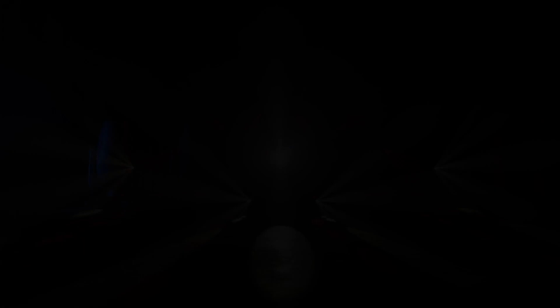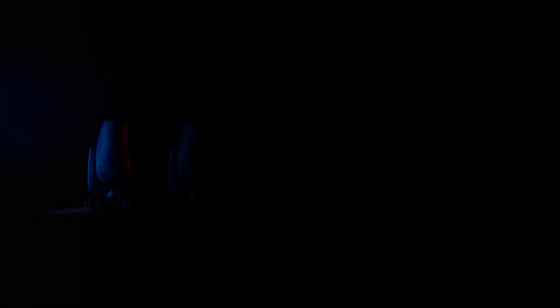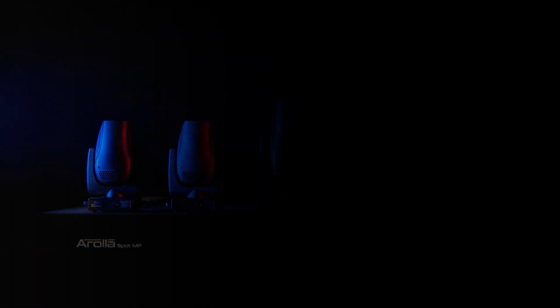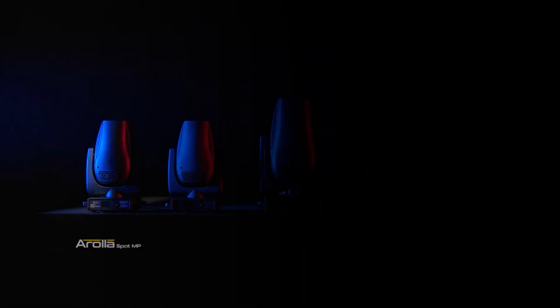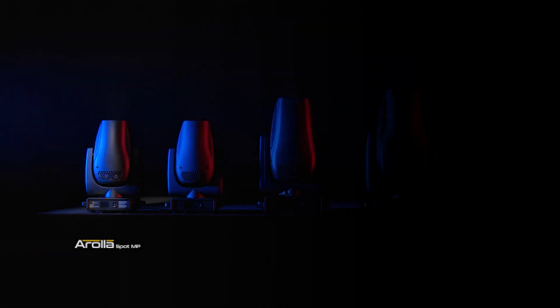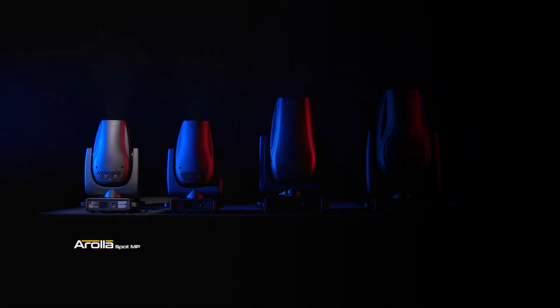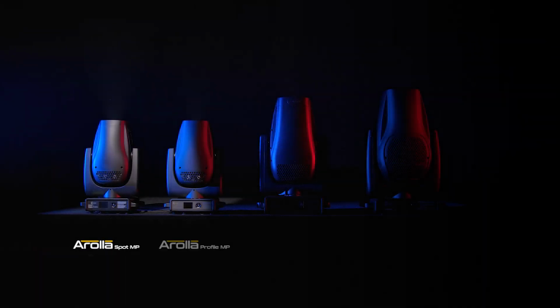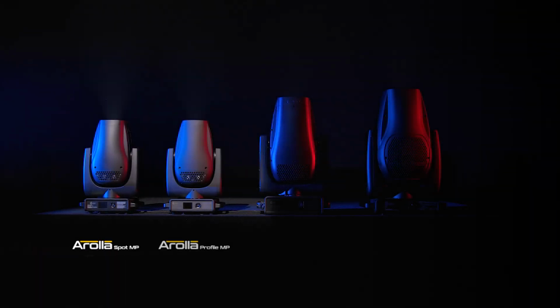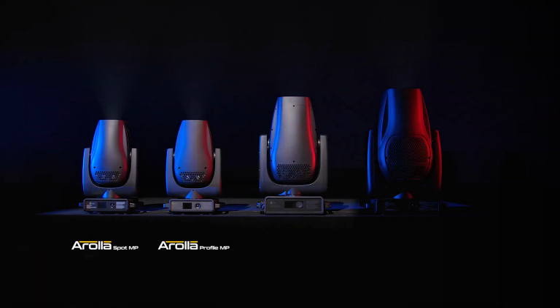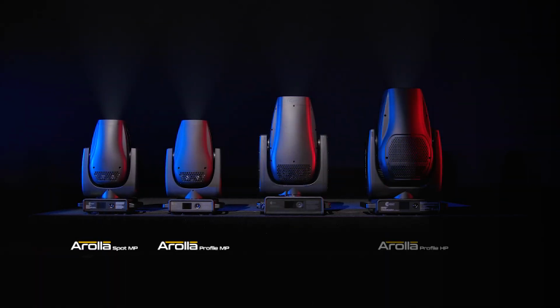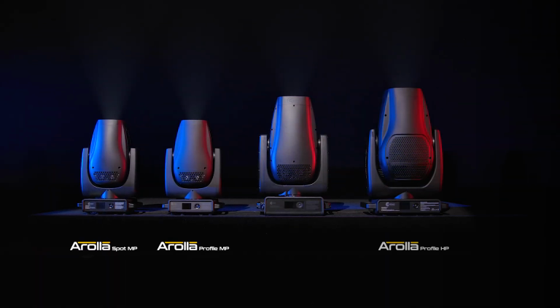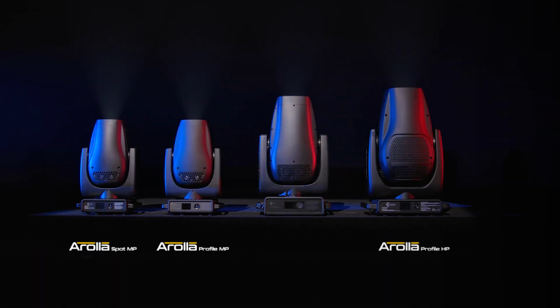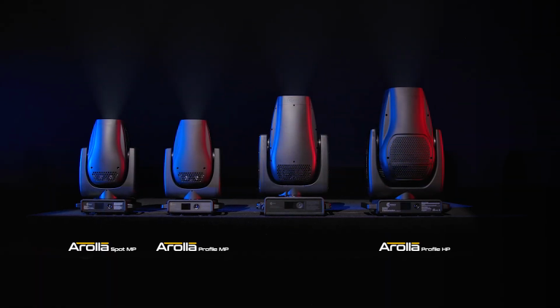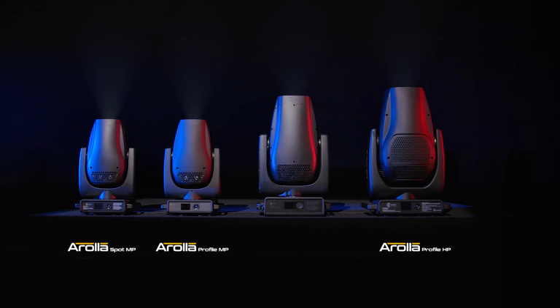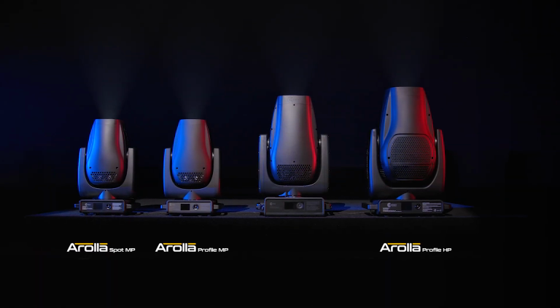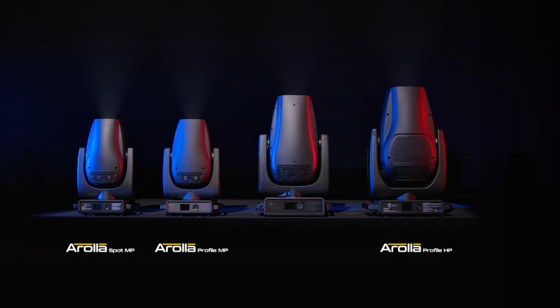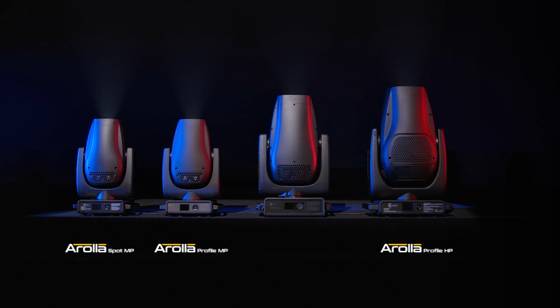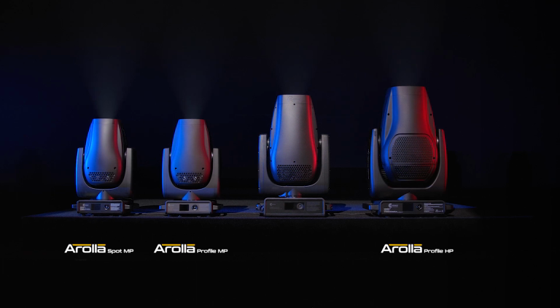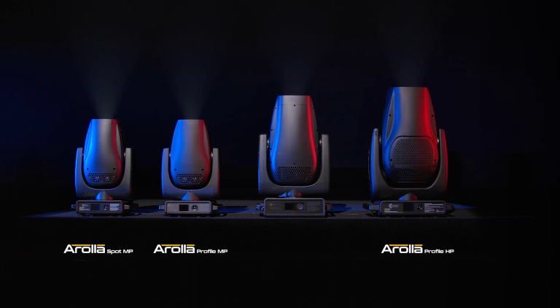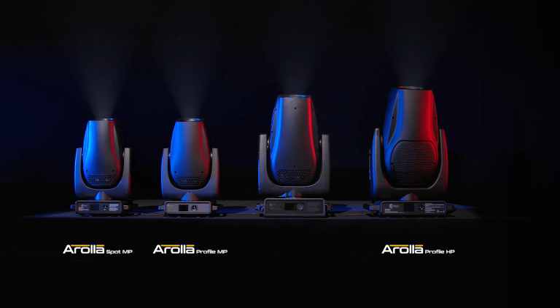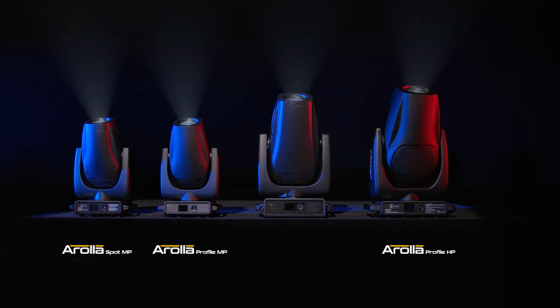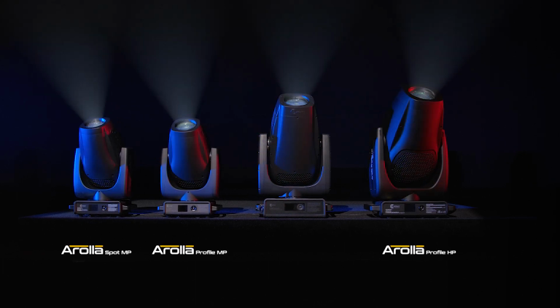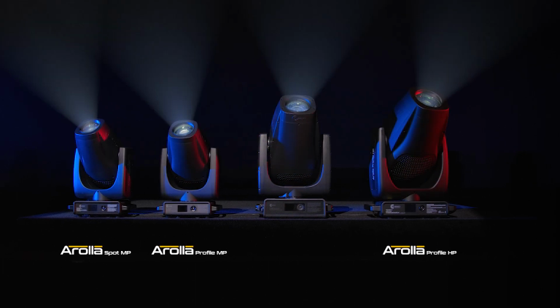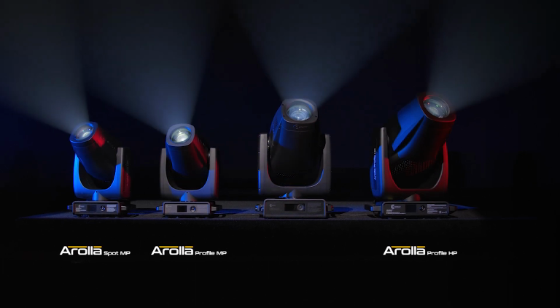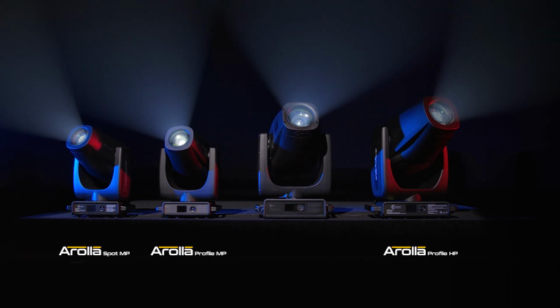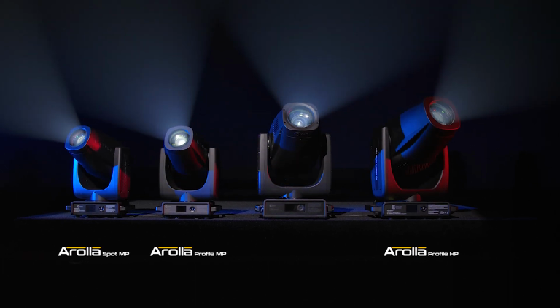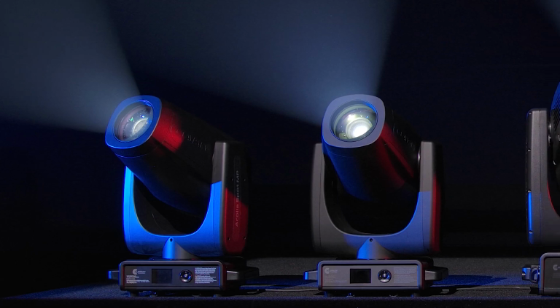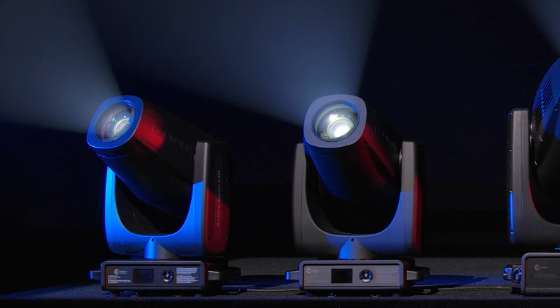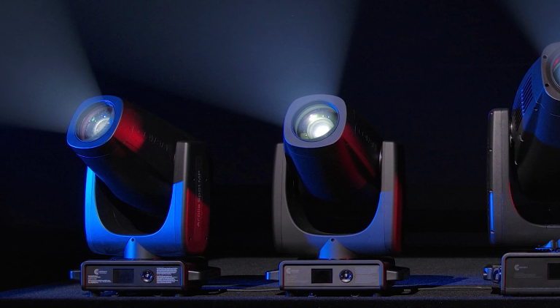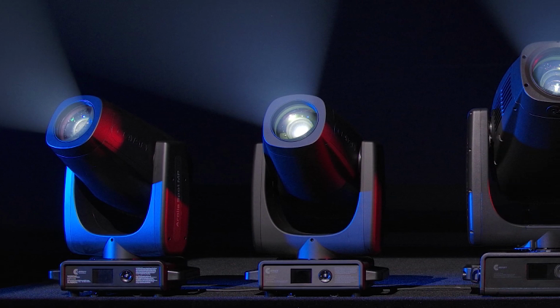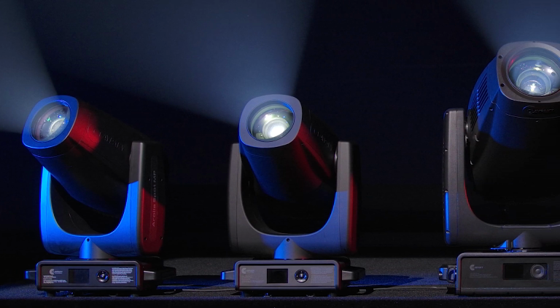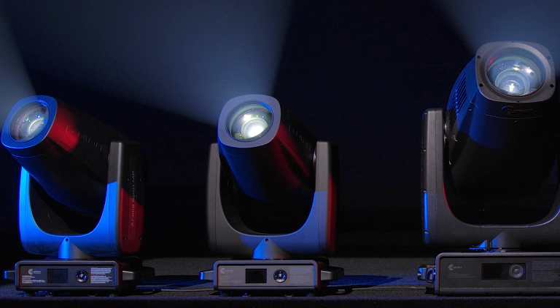Ladies and gentlemen, here are the Claypaki Arolla family. The Arolla family was born with an exceptional intrinsic quality, which is based on some exclusive features.